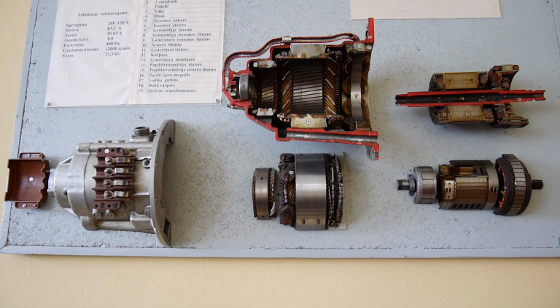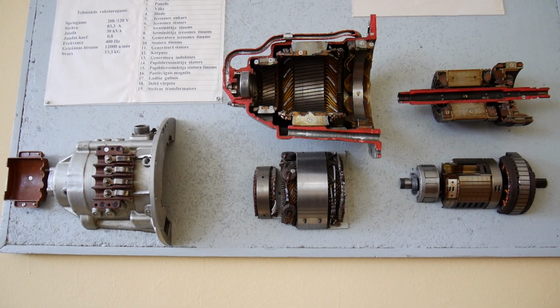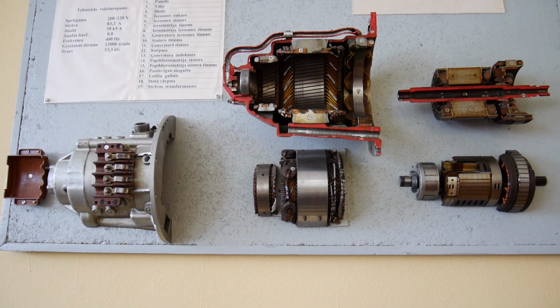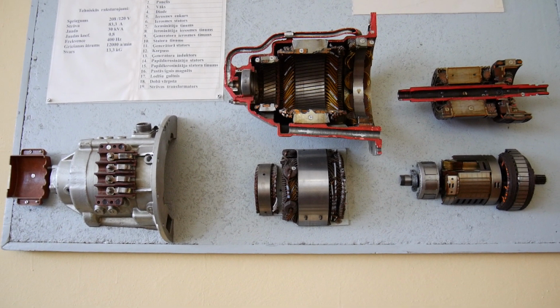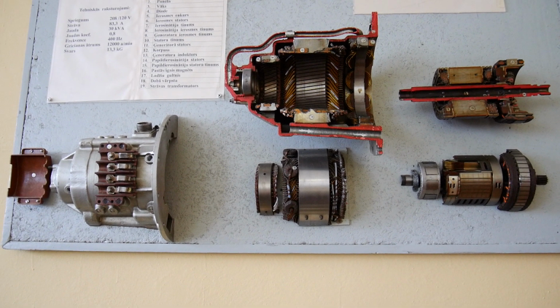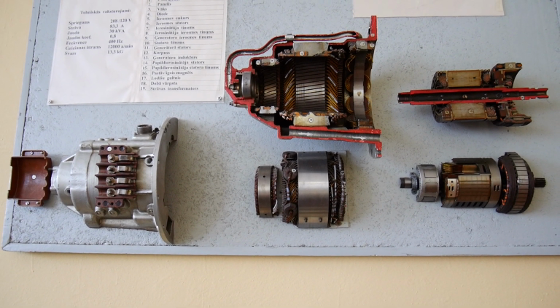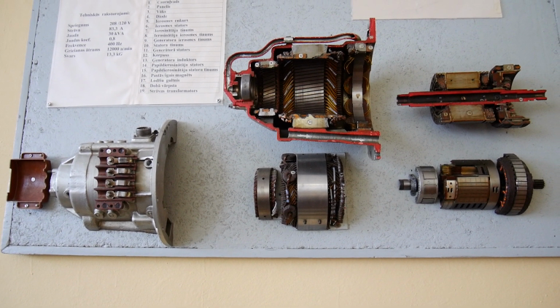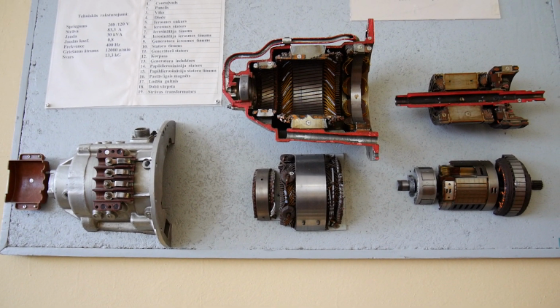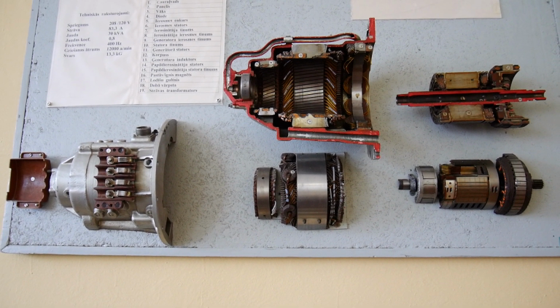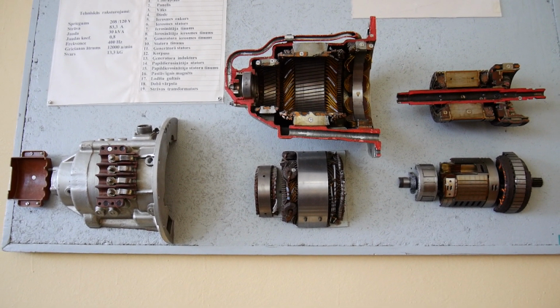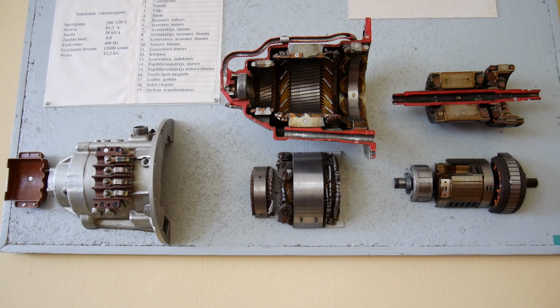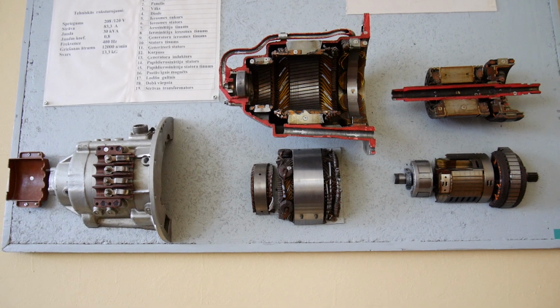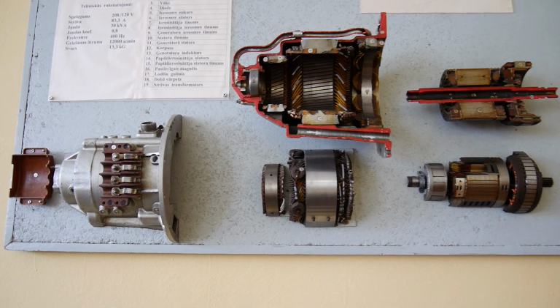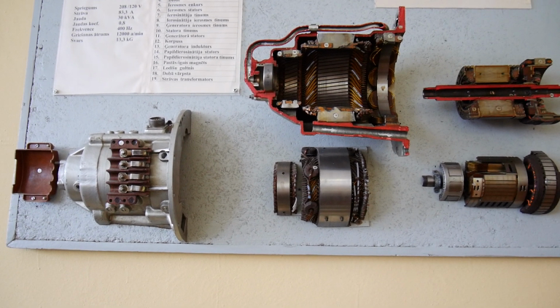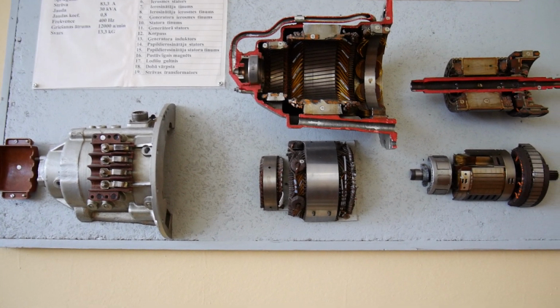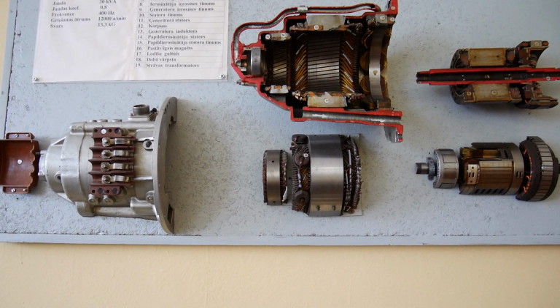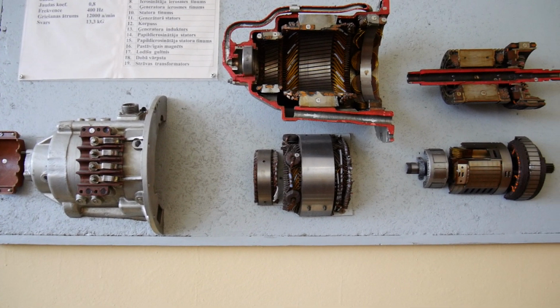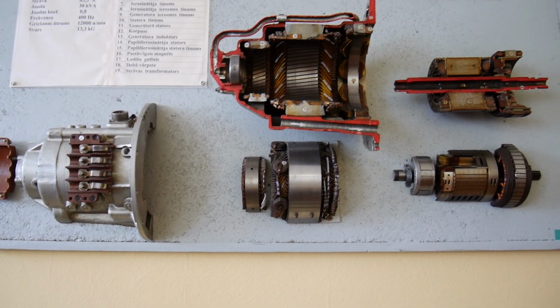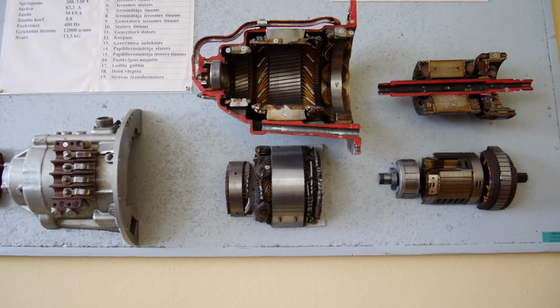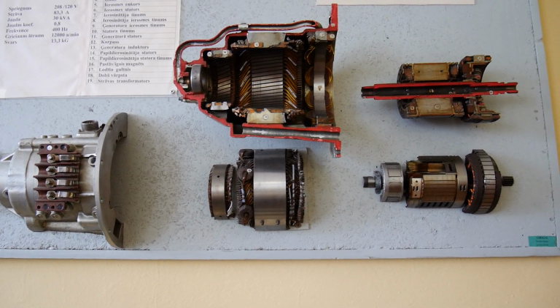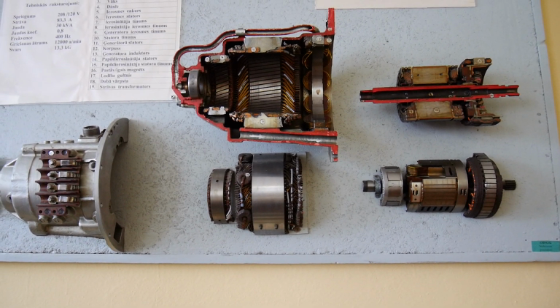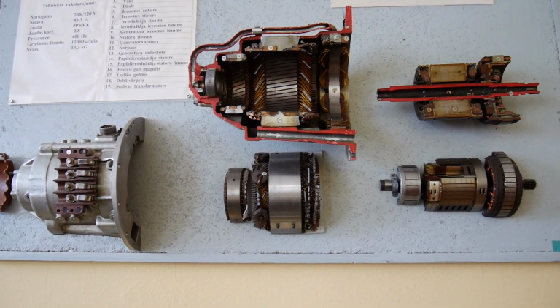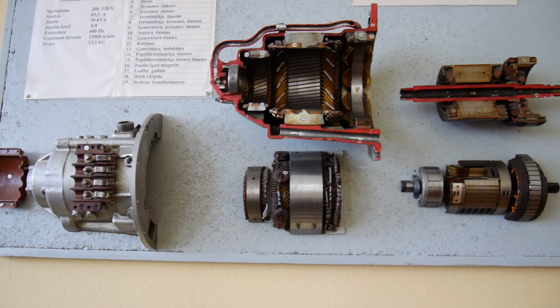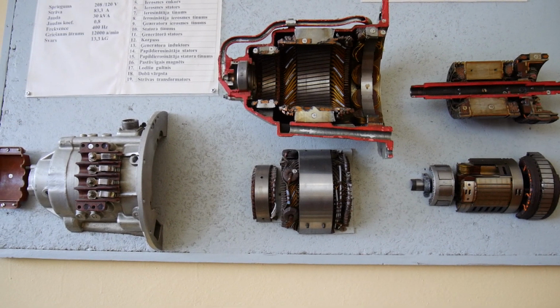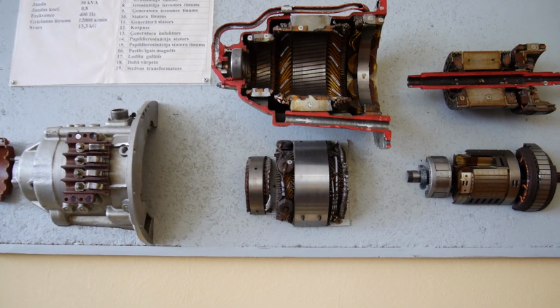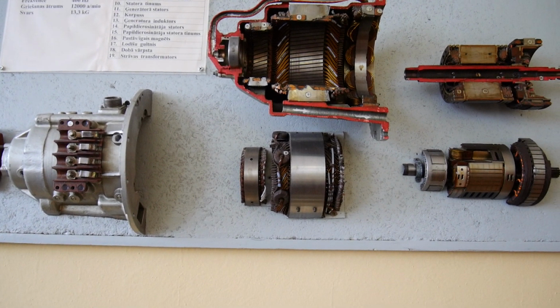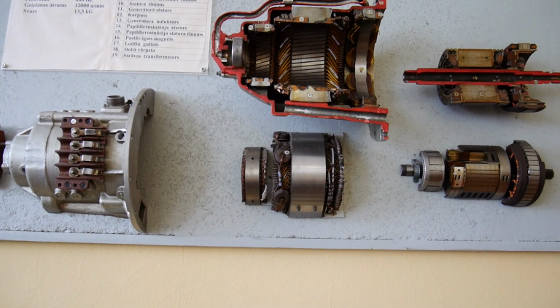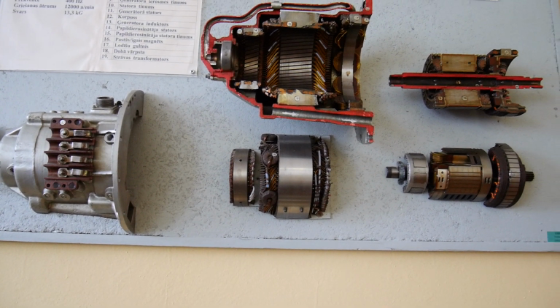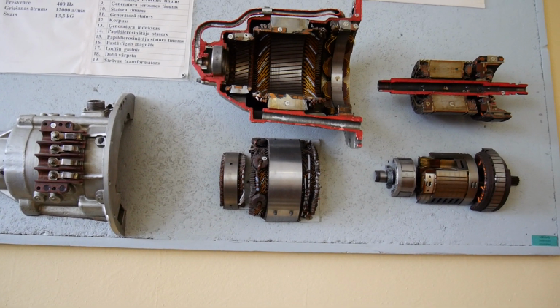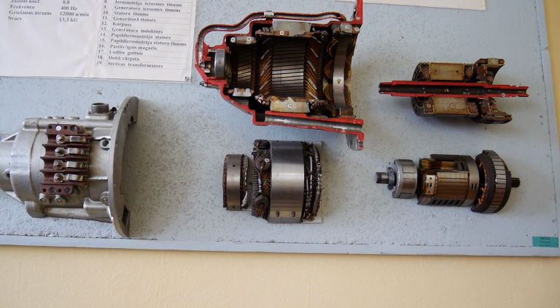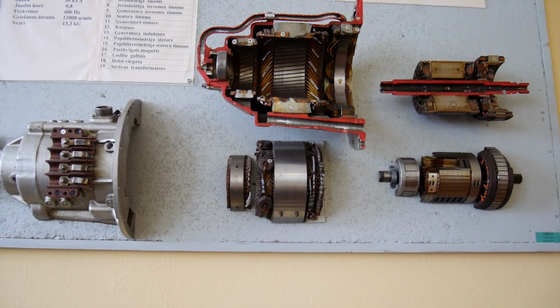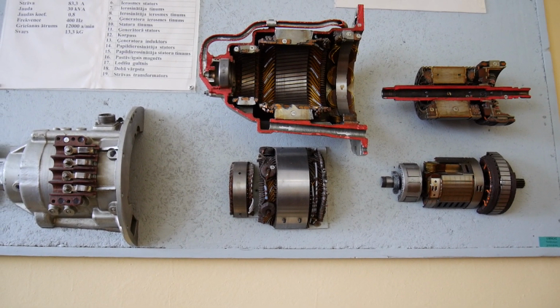So, where is the solution? The solution is oil cooling. Let's take a look at this machine which has oil cooling as well as oil lubrication.